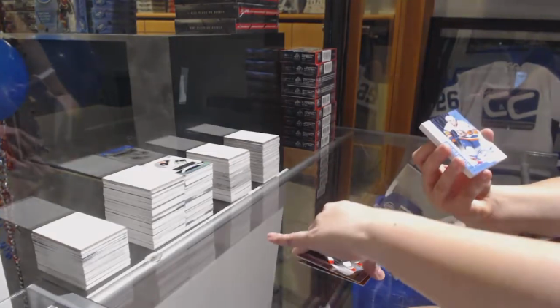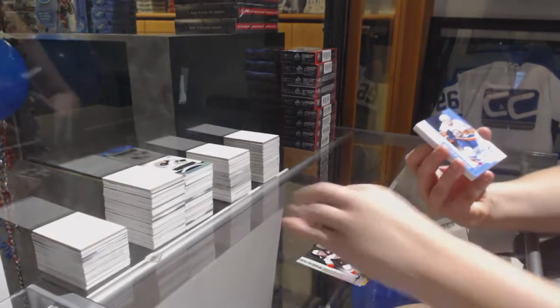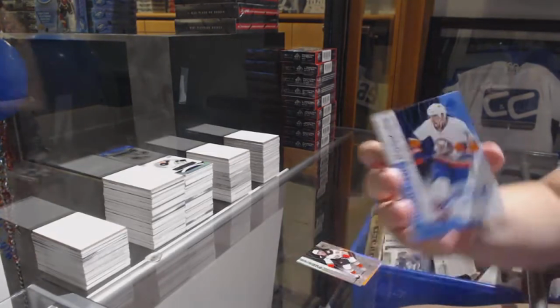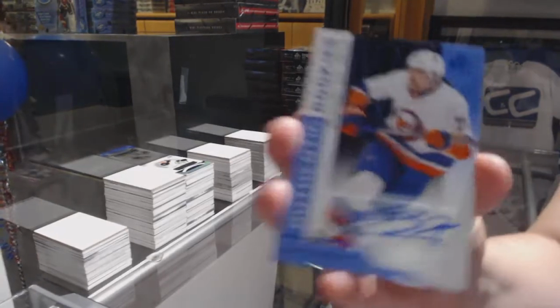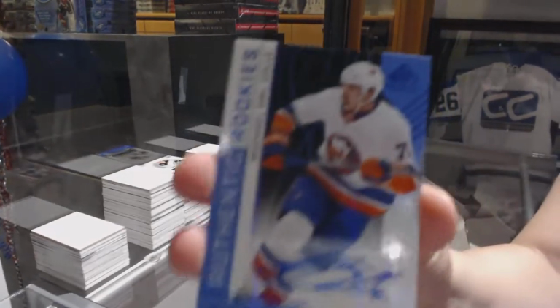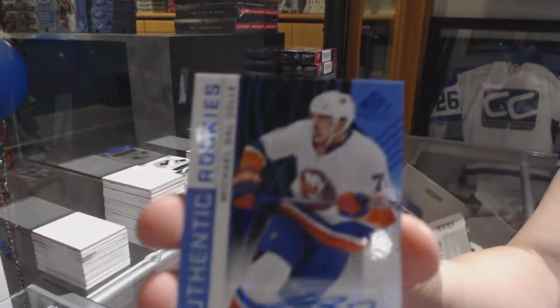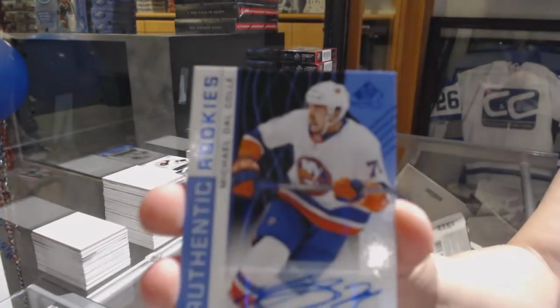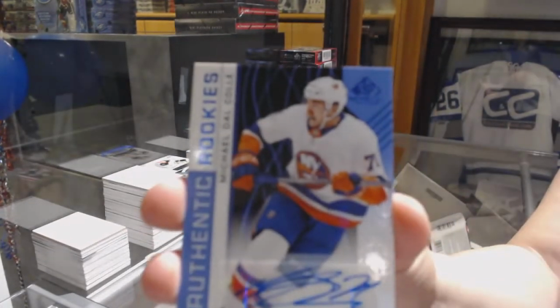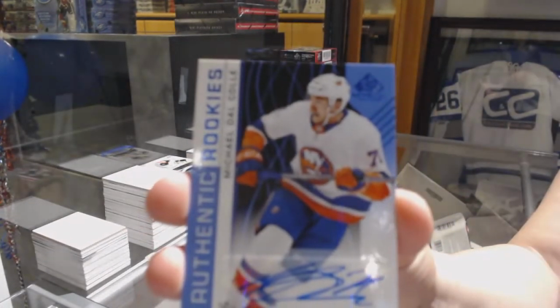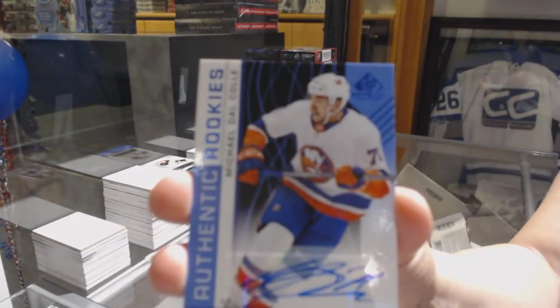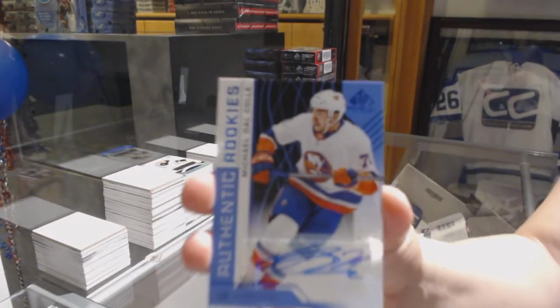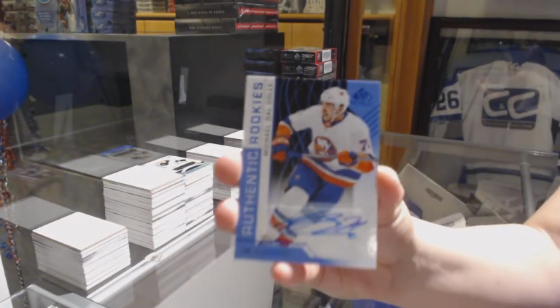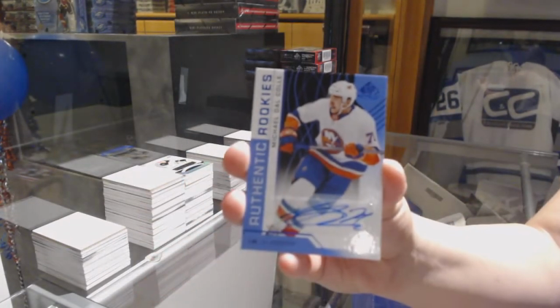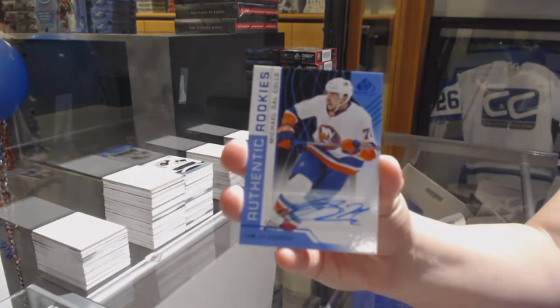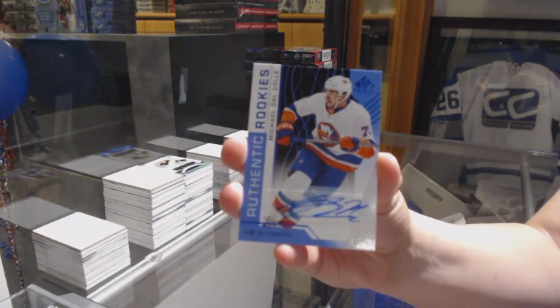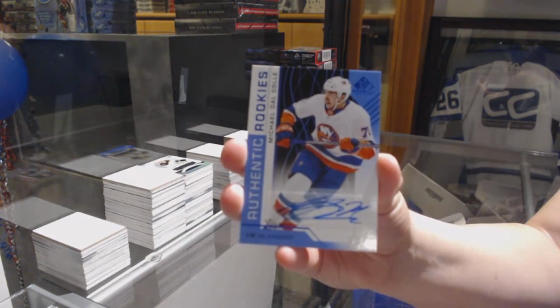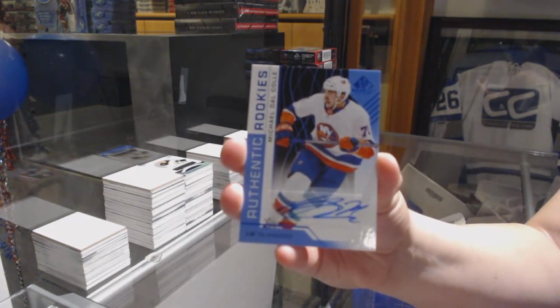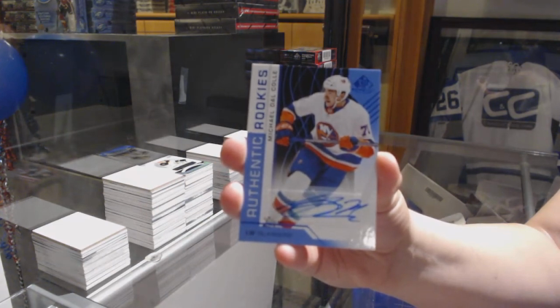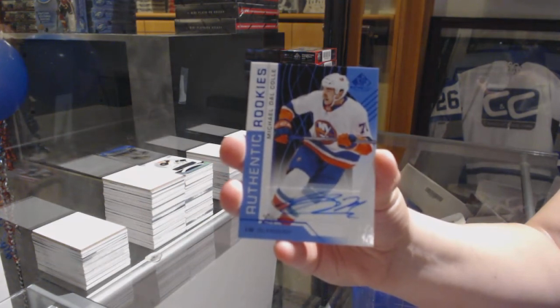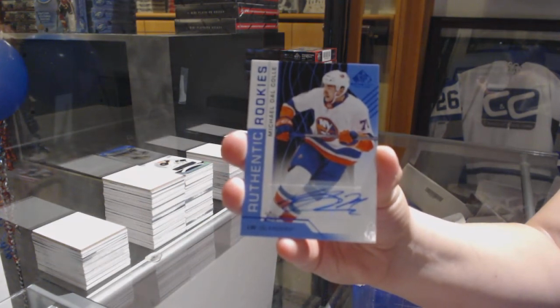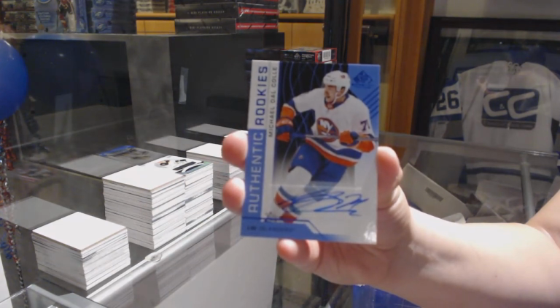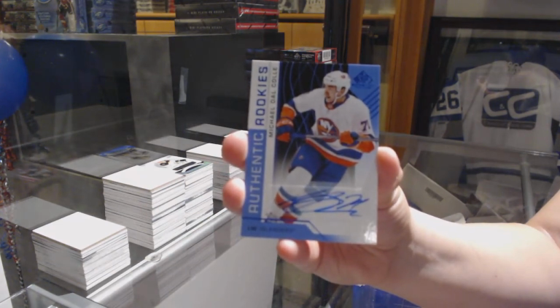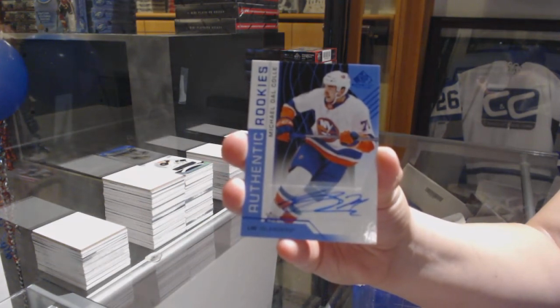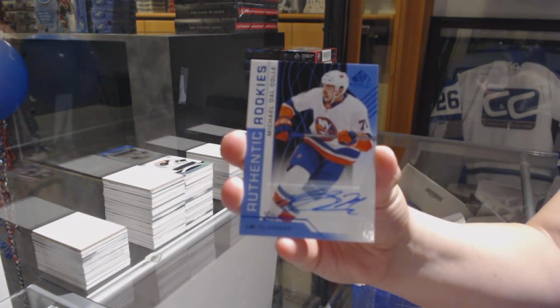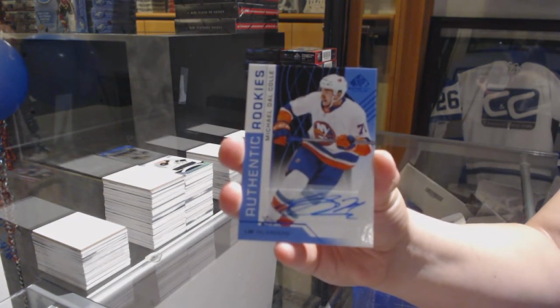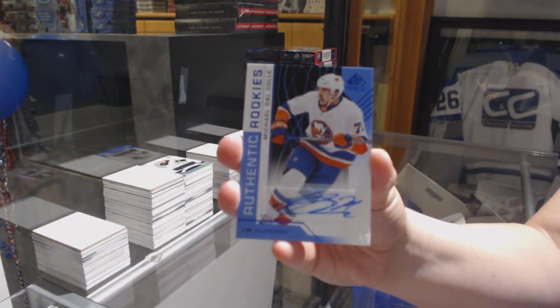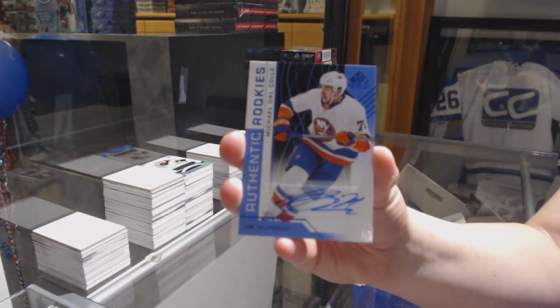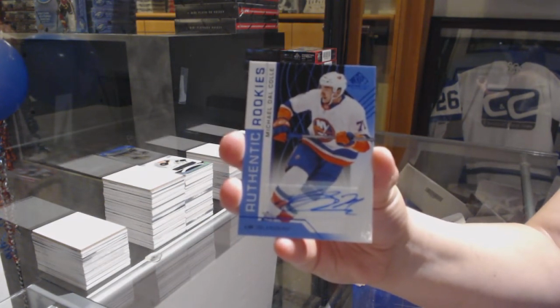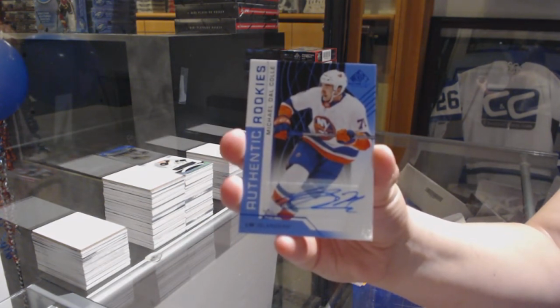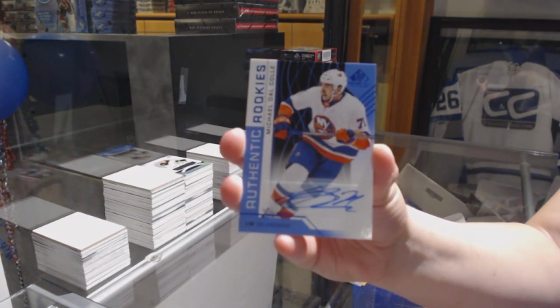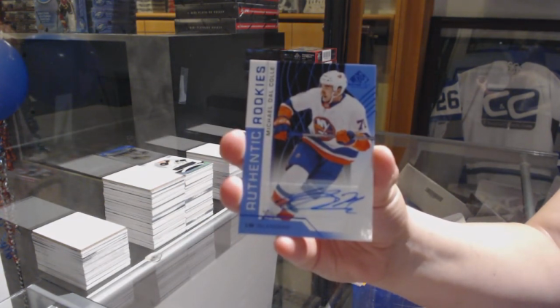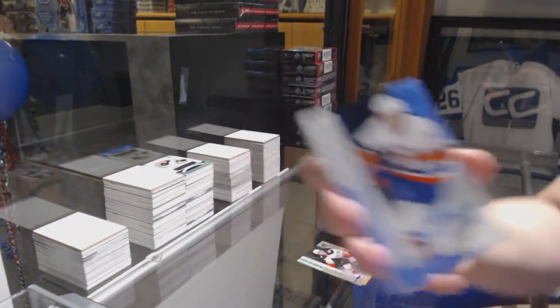Blue rookie auto for the New York Islanders — Michael Delcolle. Congrats B-Golden, that's awesome.